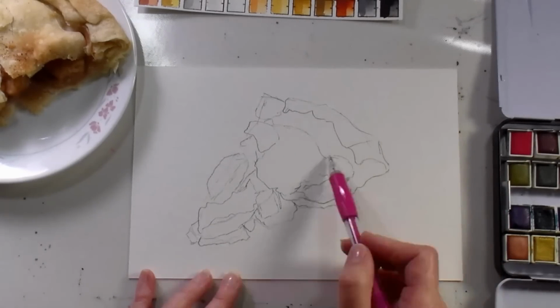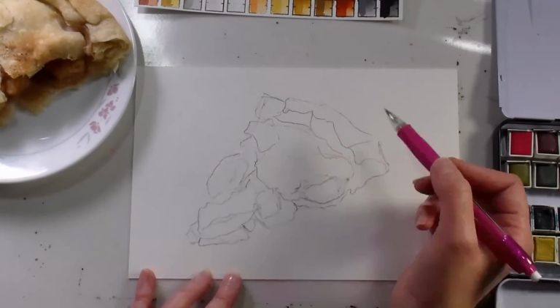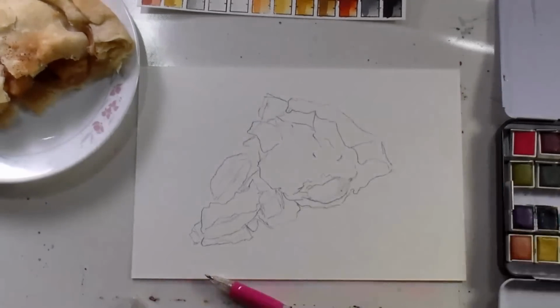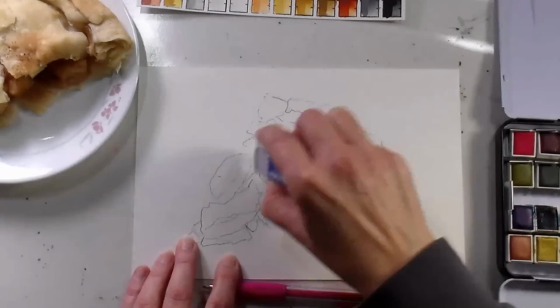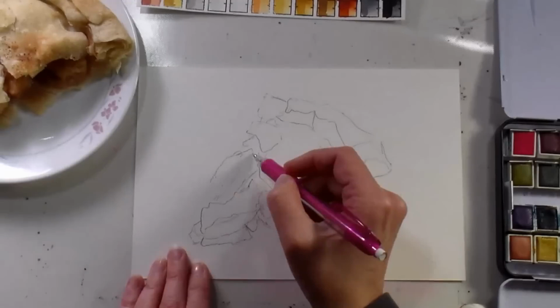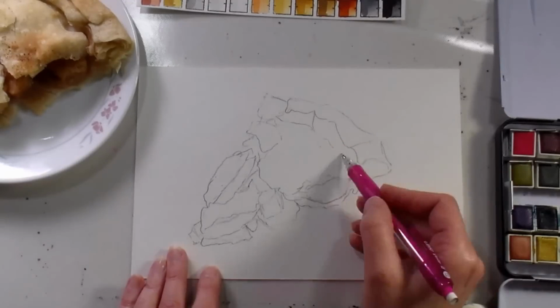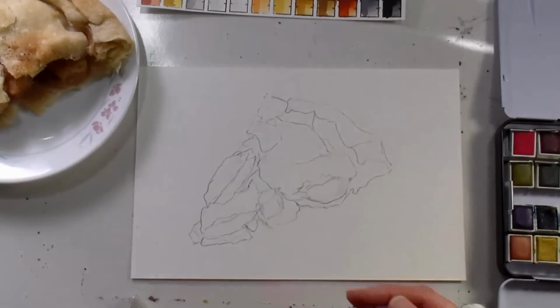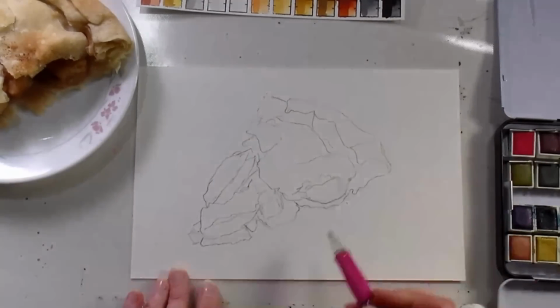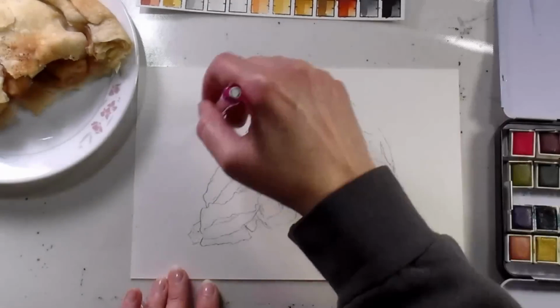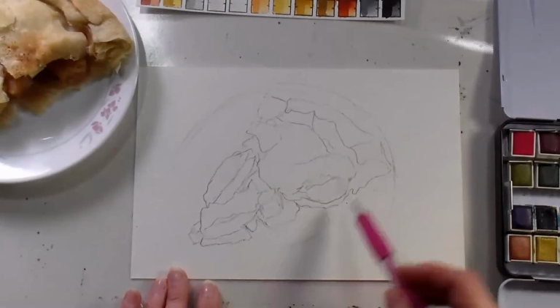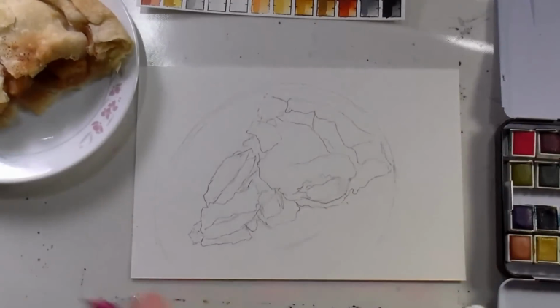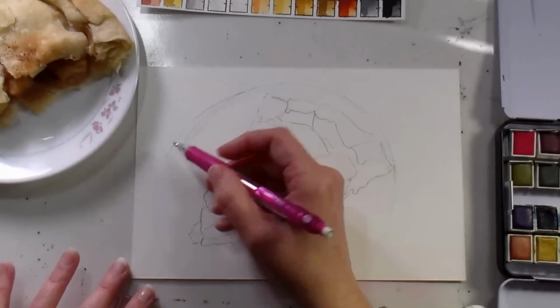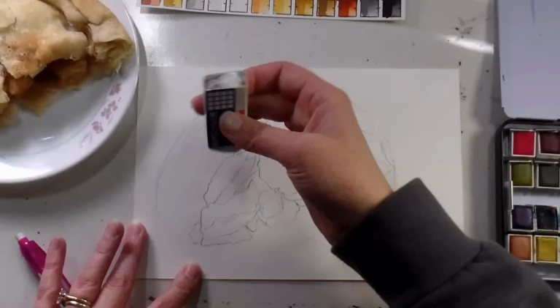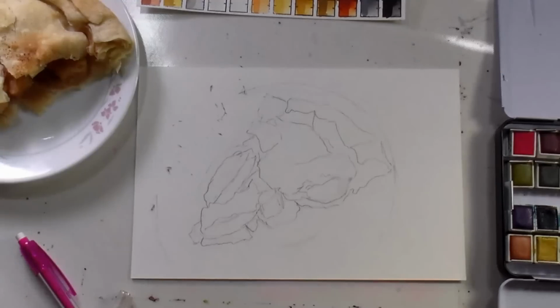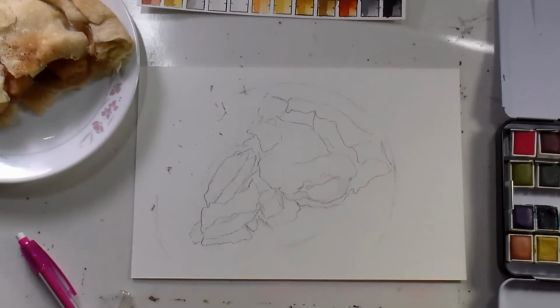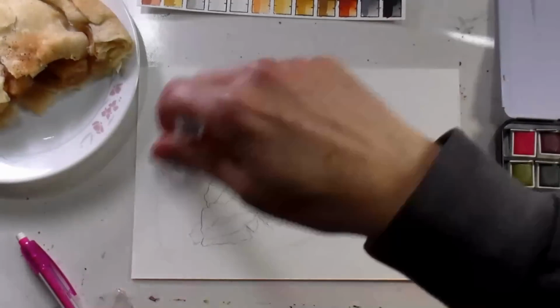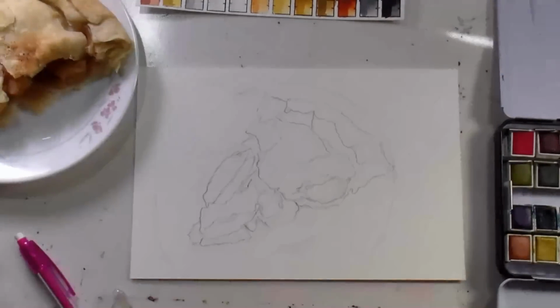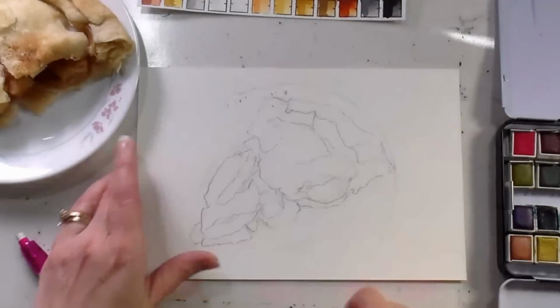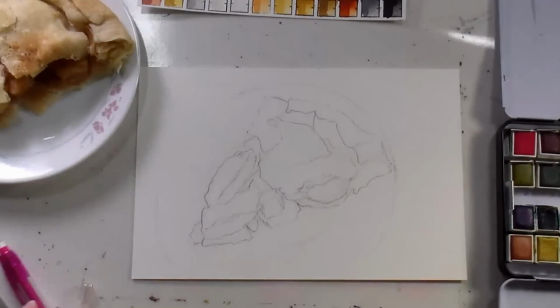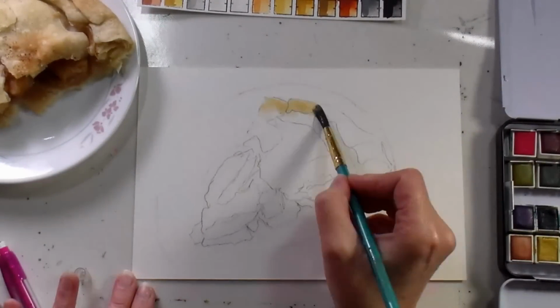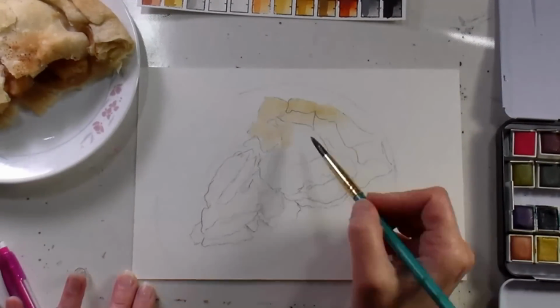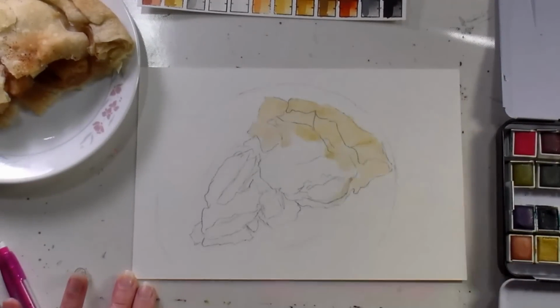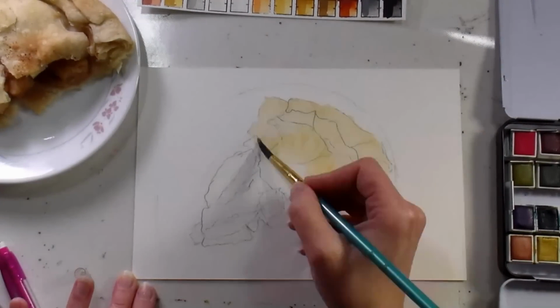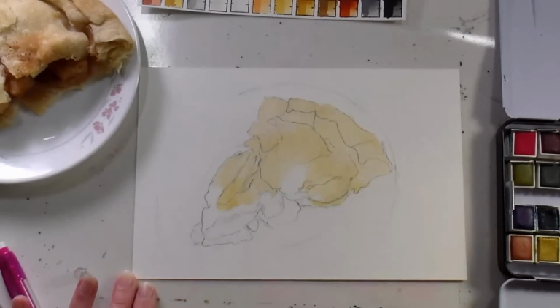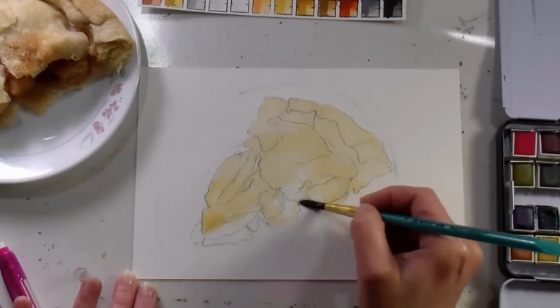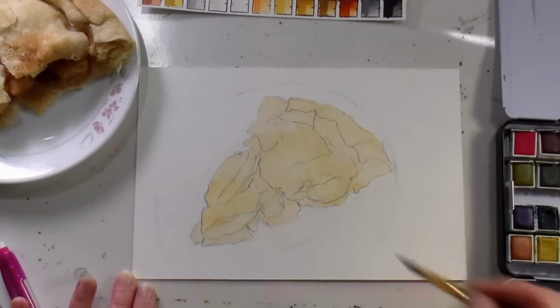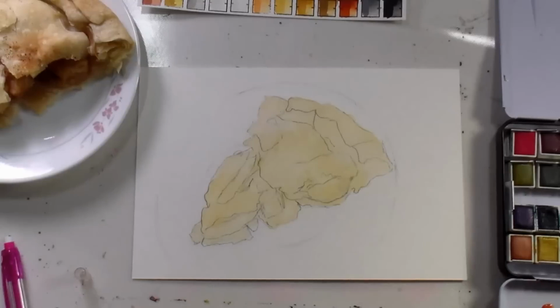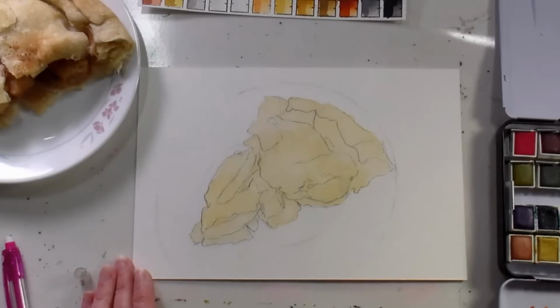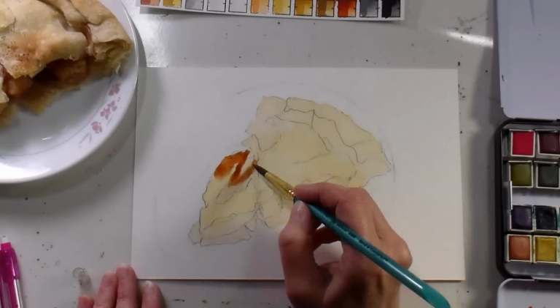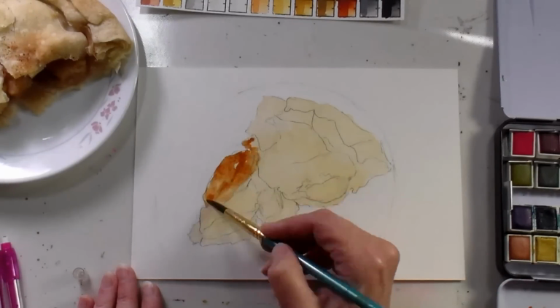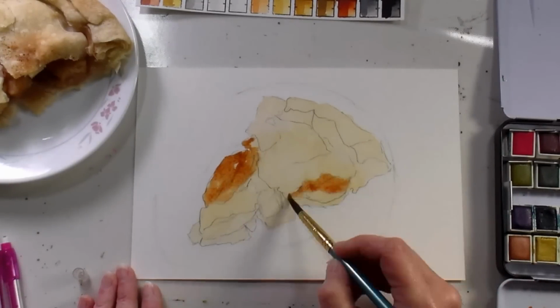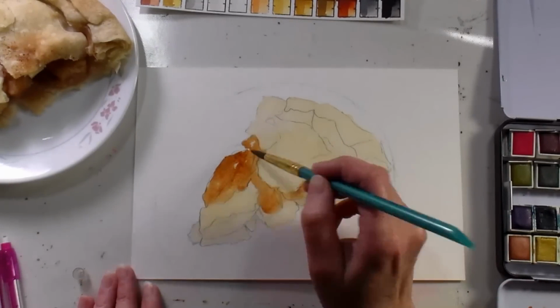I'm sketching with a mechanical pencil and just trying to get the big chunks of crust and apples. It's a really simple composition here, so I just wanted to get that in there, and then I just put down a wash of Naples yellow.